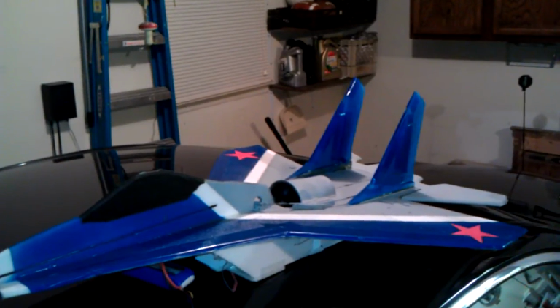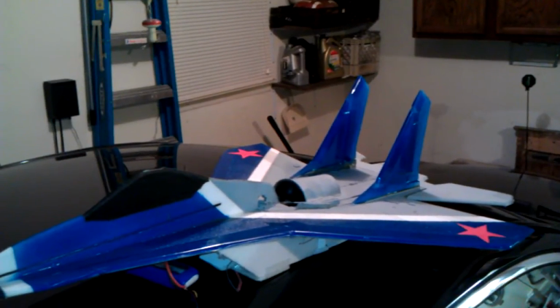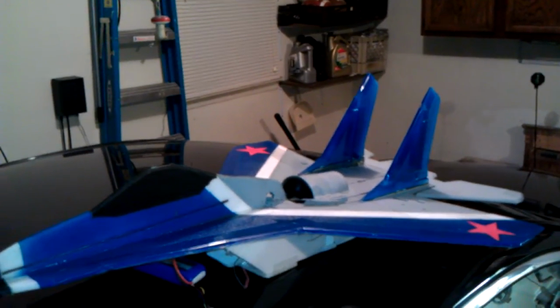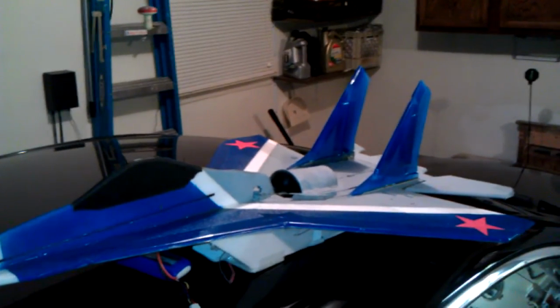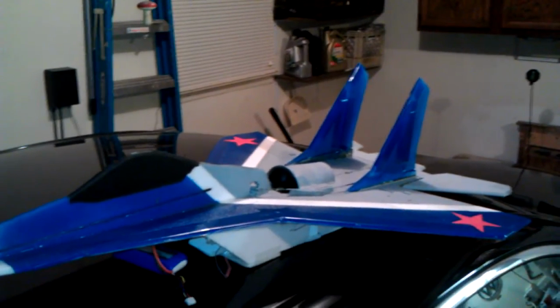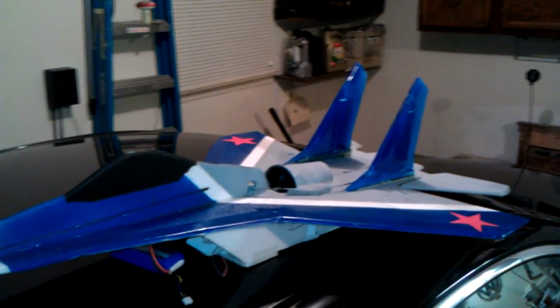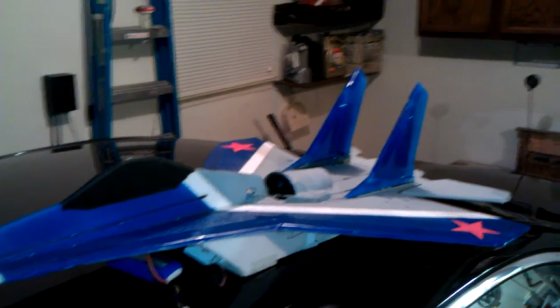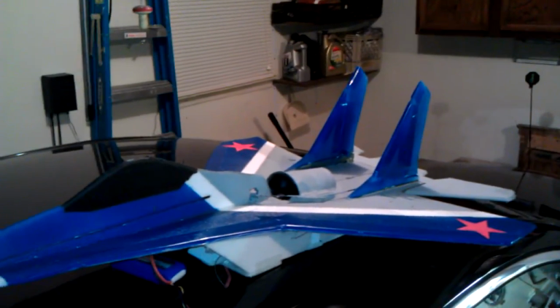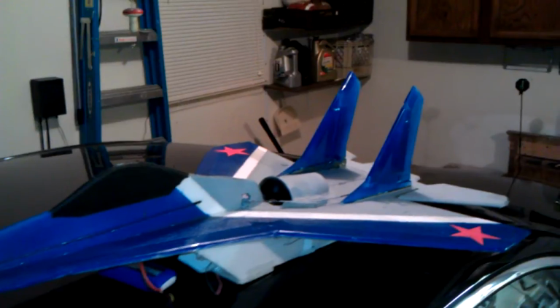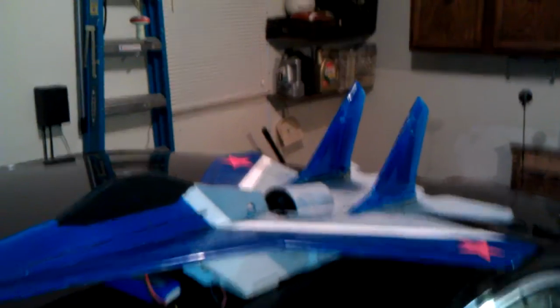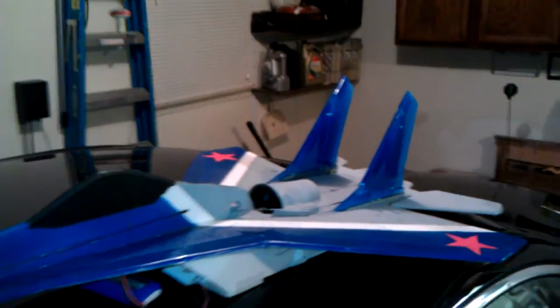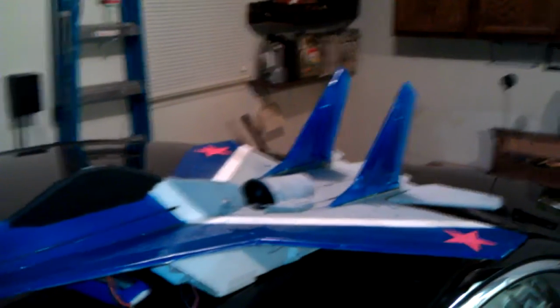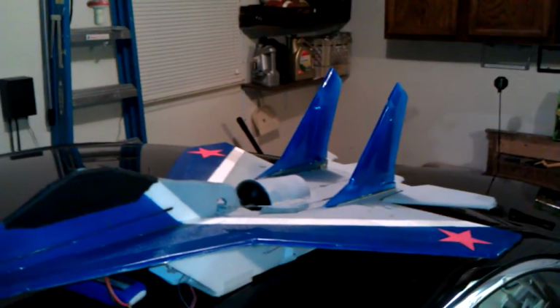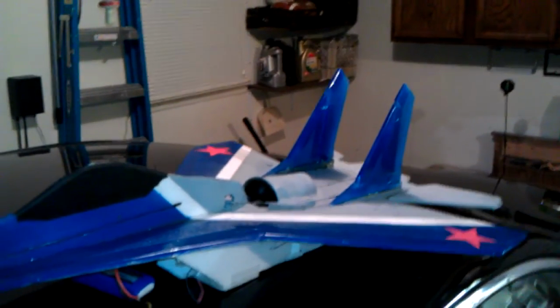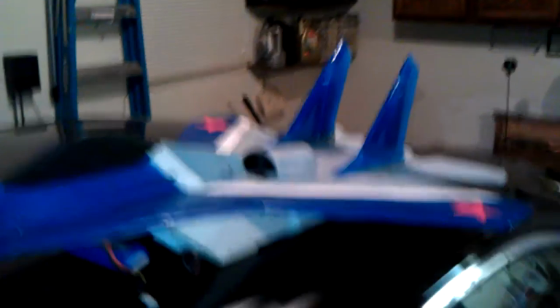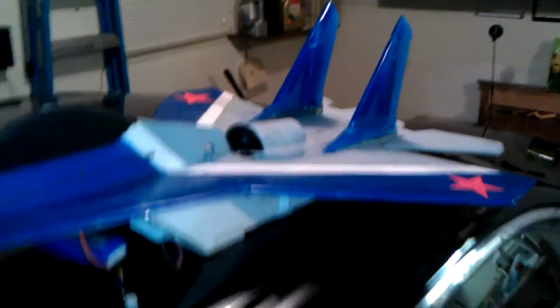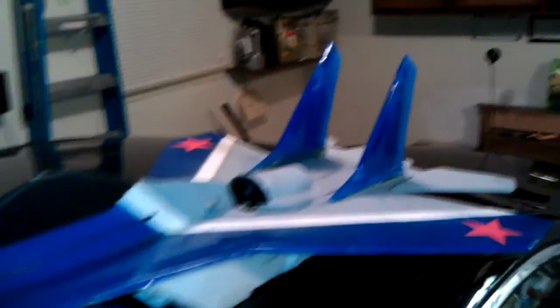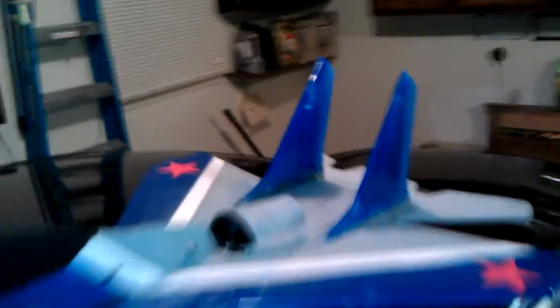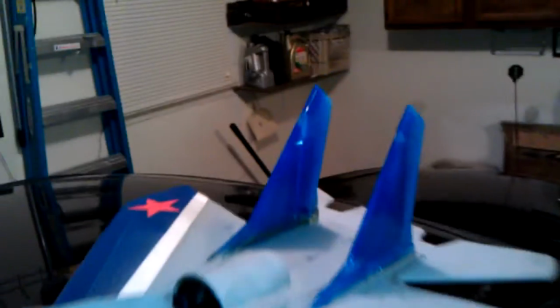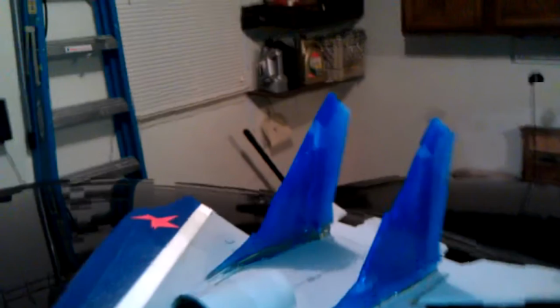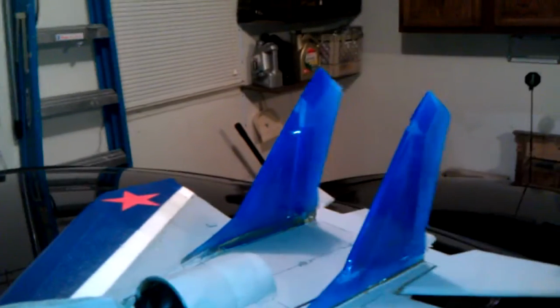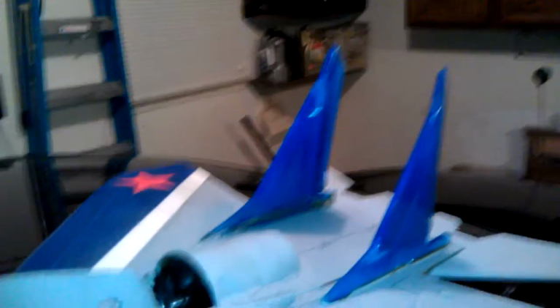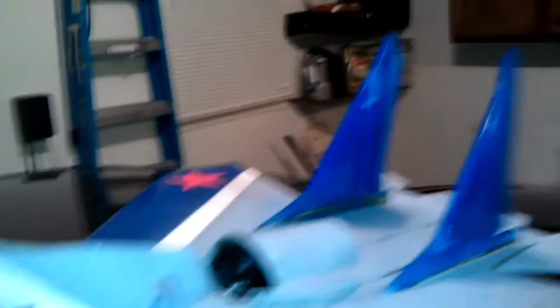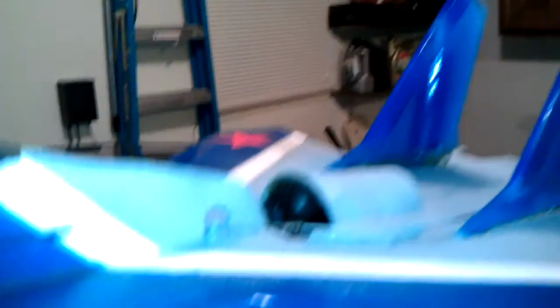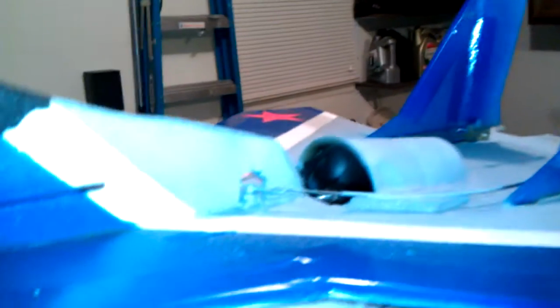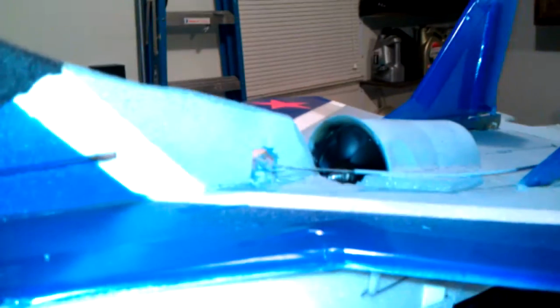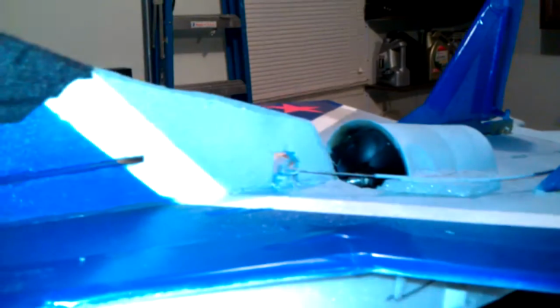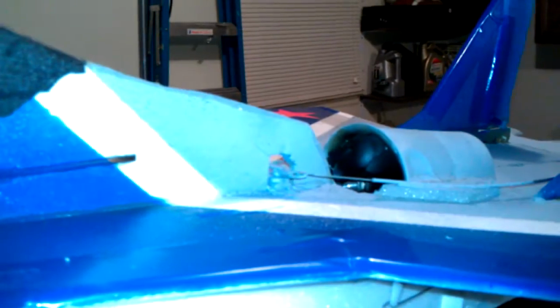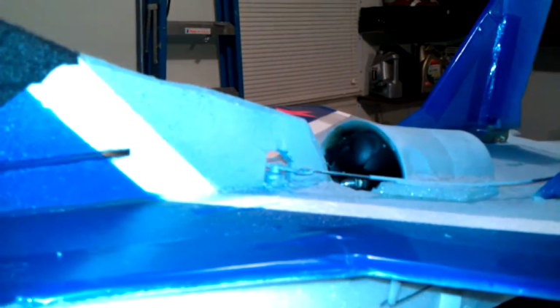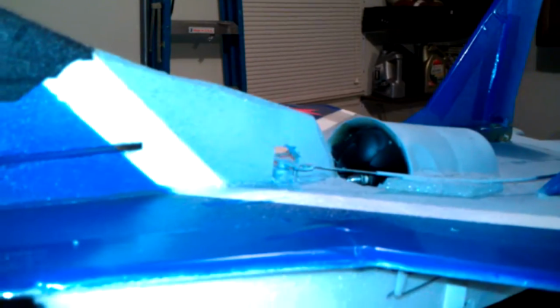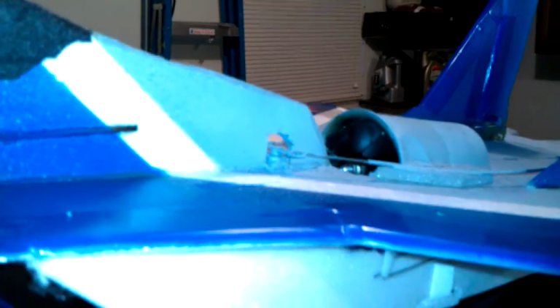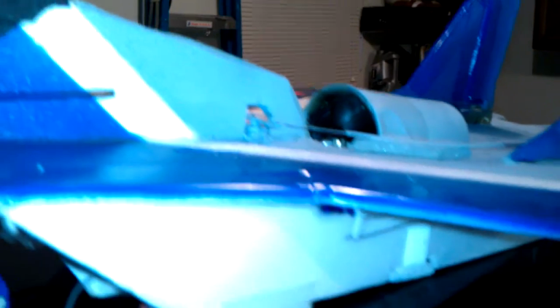I've just finished up my RC Powers MiG-29 version 1 EDF. Other than the paint job, I also put on rudders, and those are being operated by the one servo here in the center in front of the EDF unit.